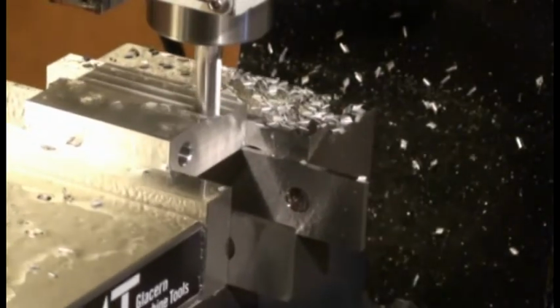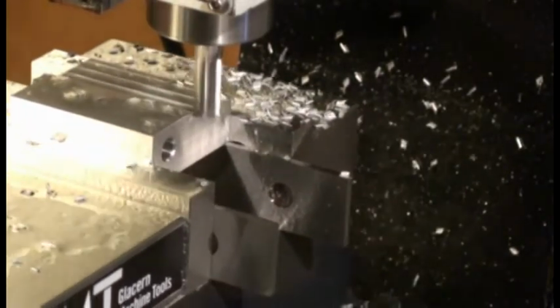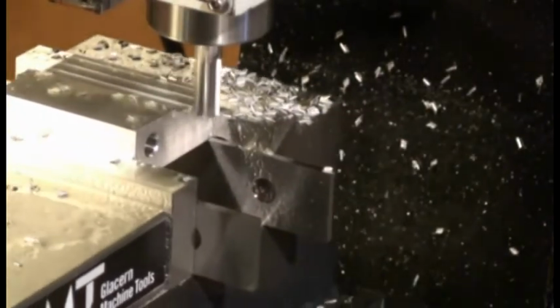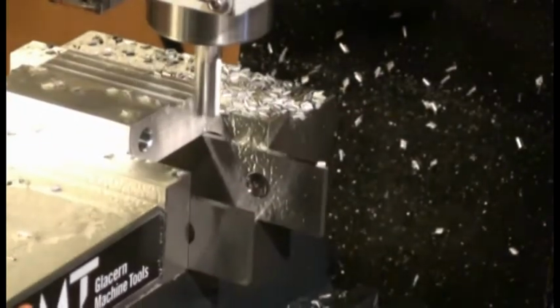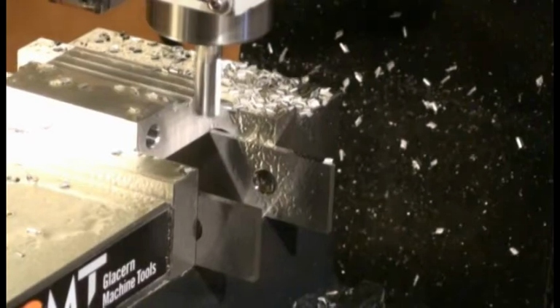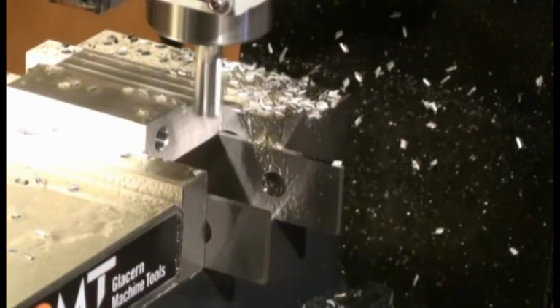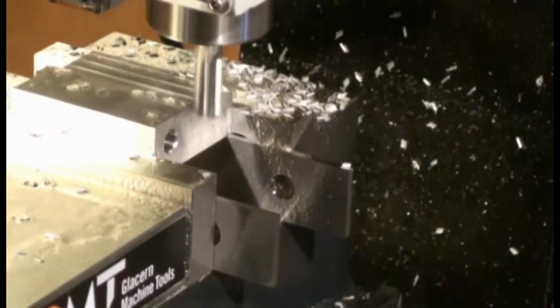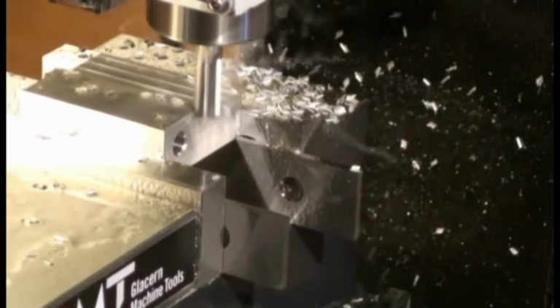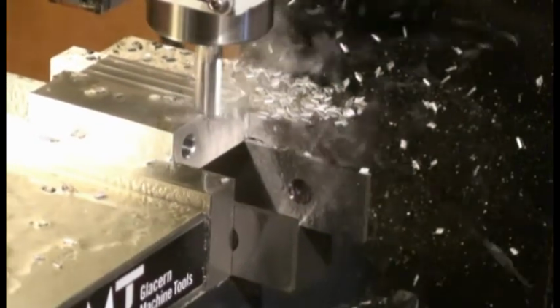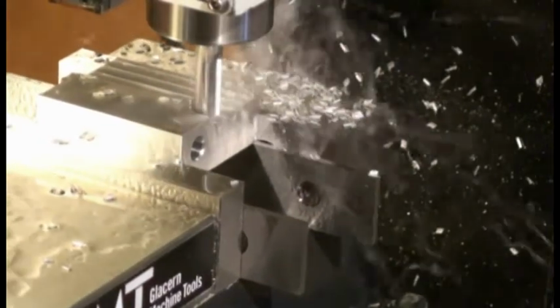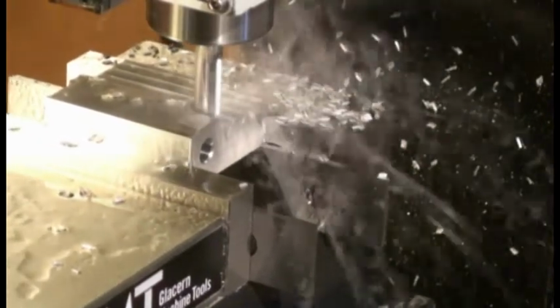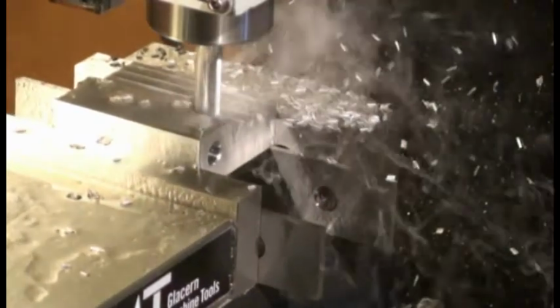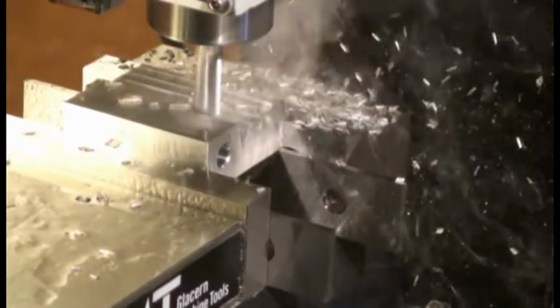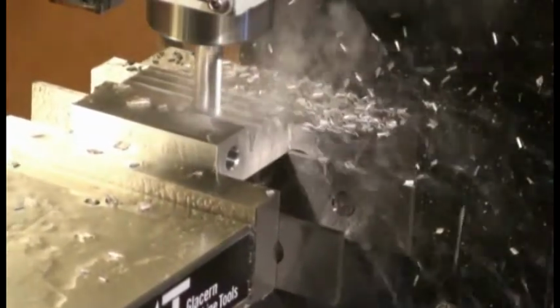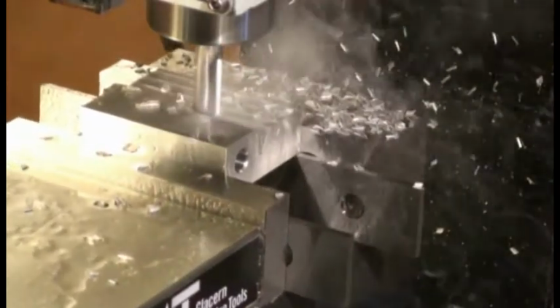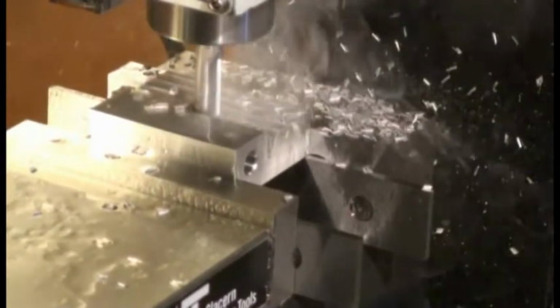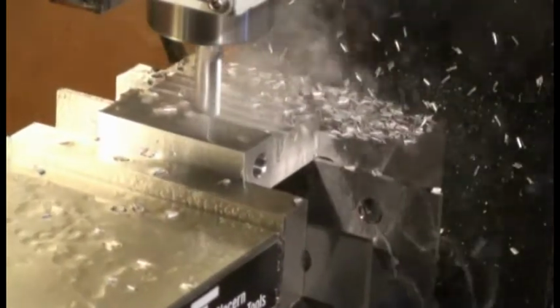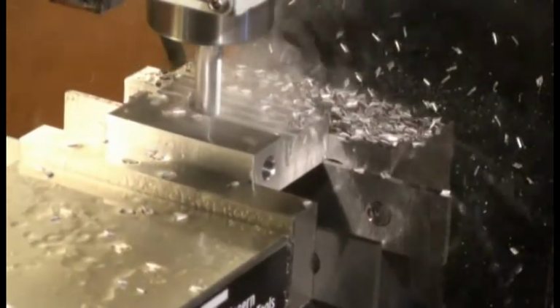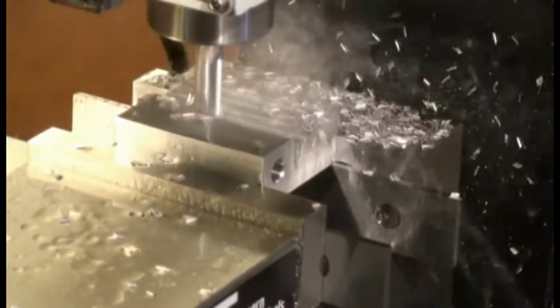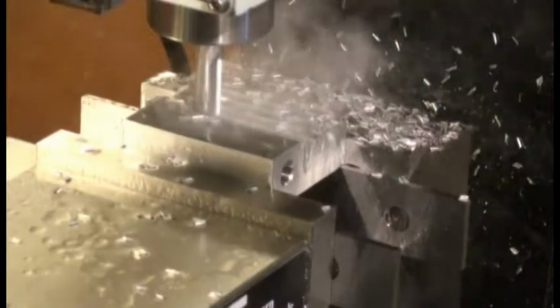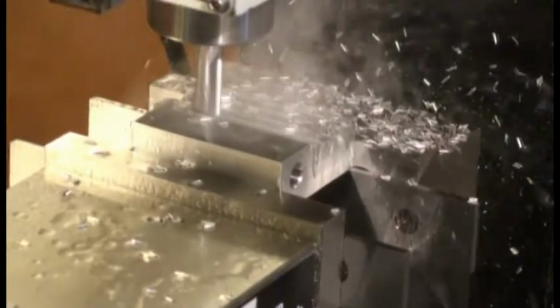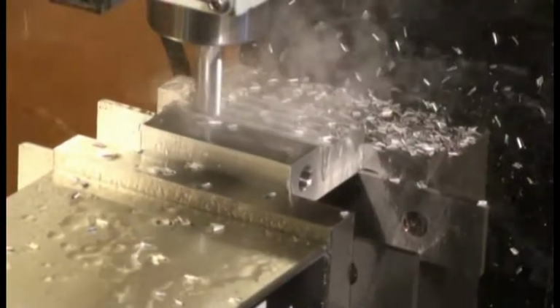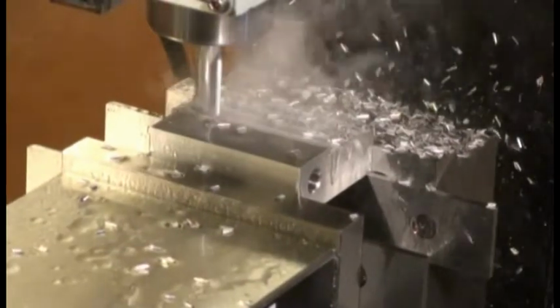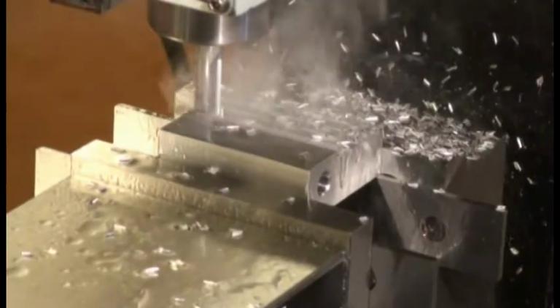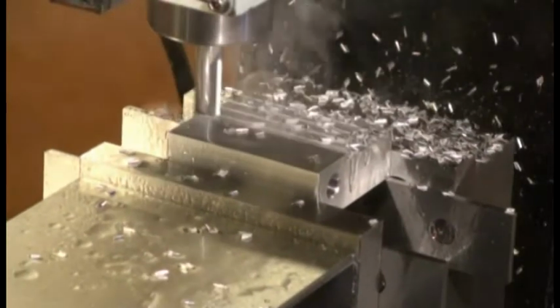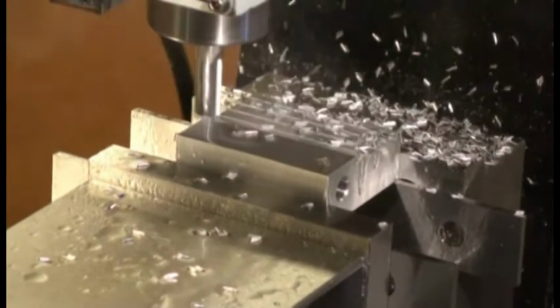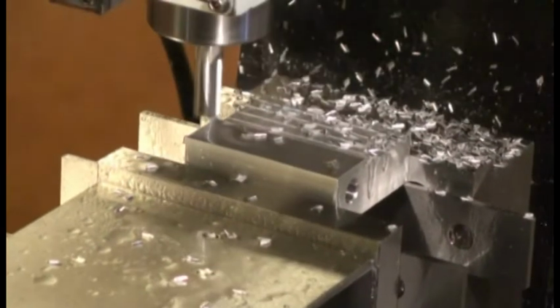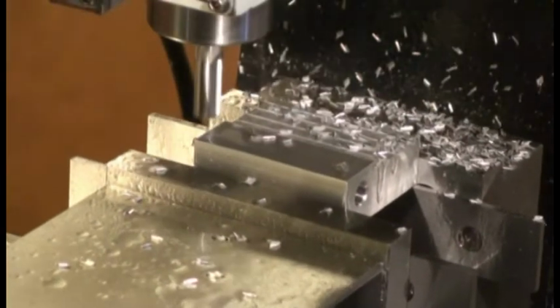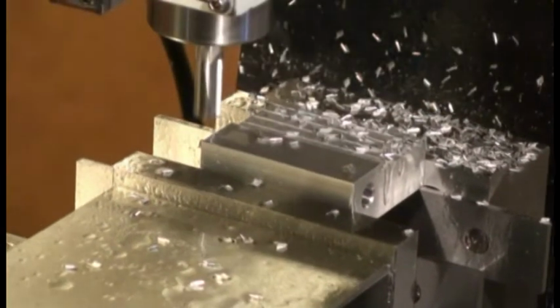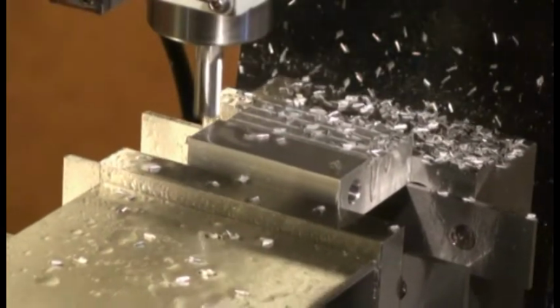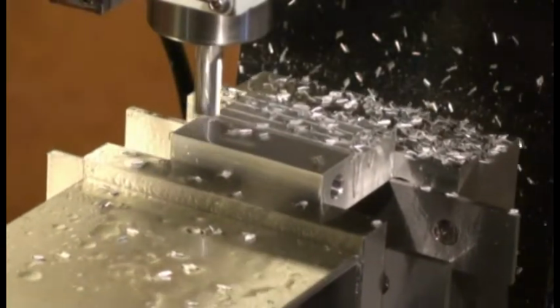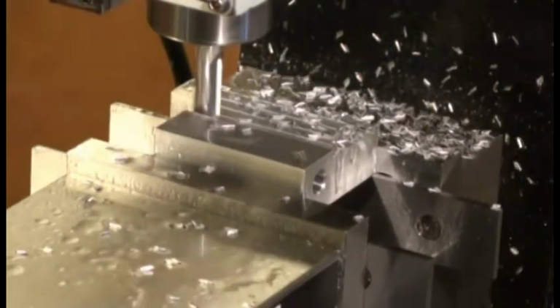I'll show this first pass cutting off the first level of the metal, and then we'll pop down to some of the final passes.